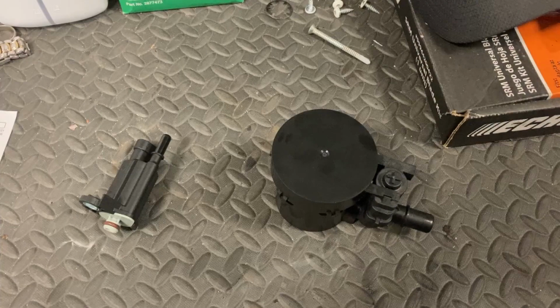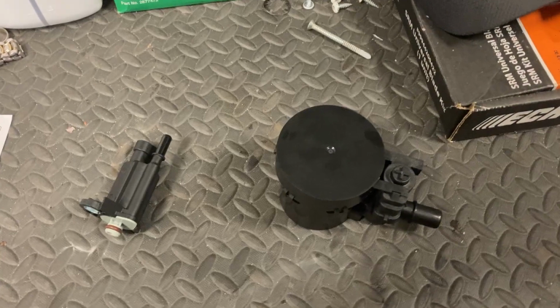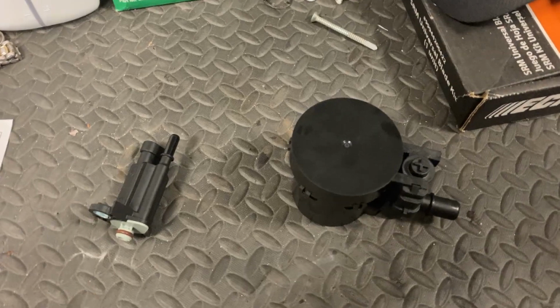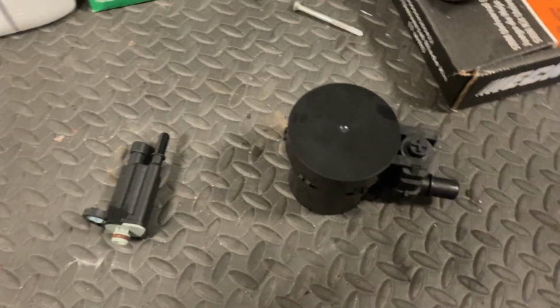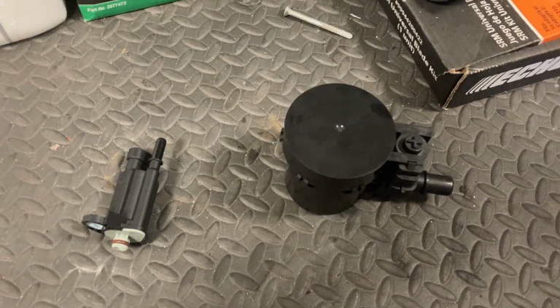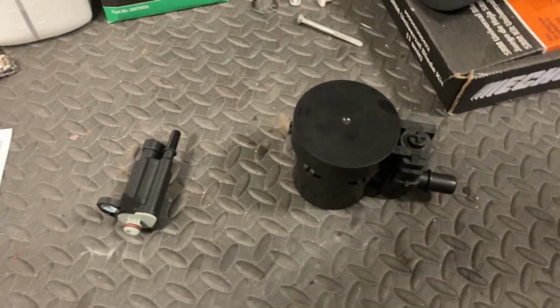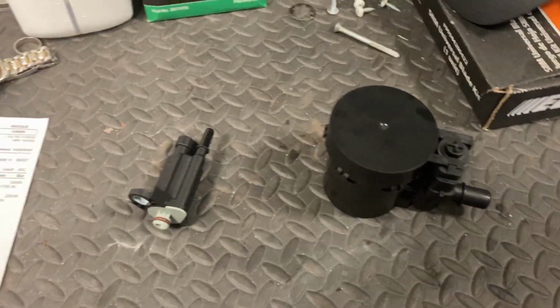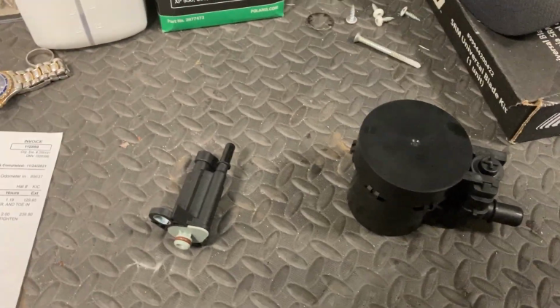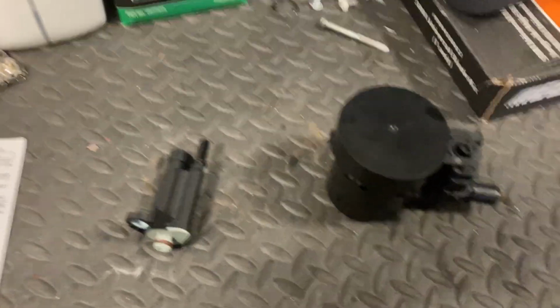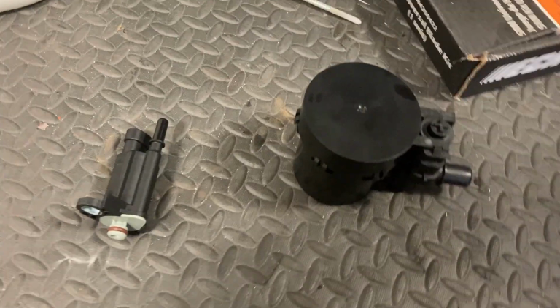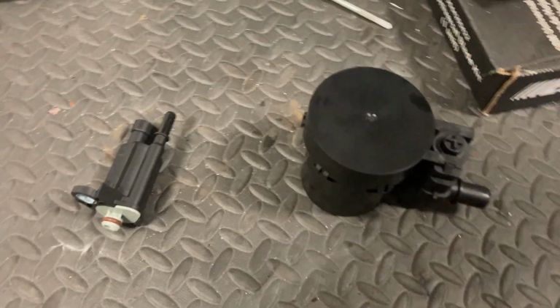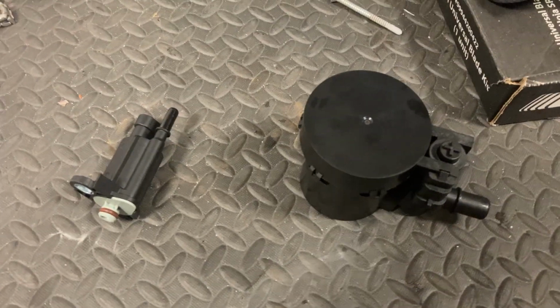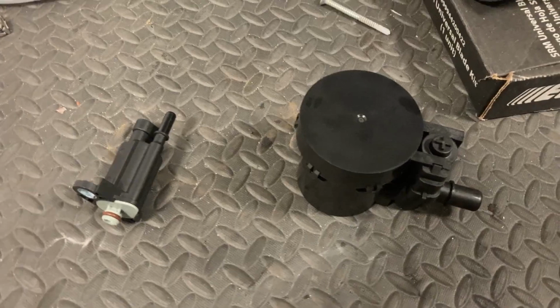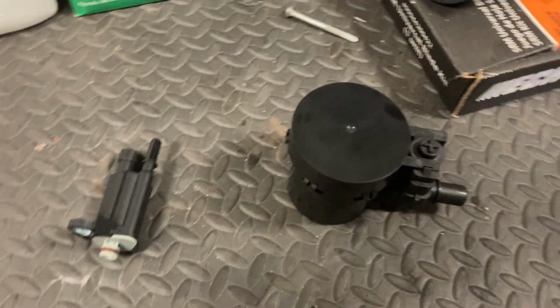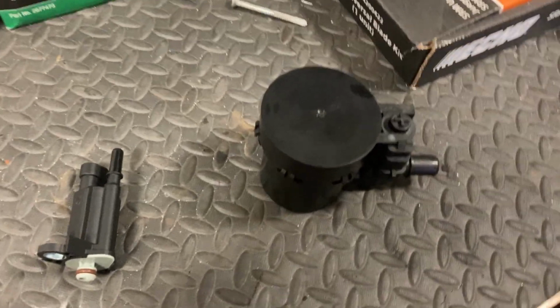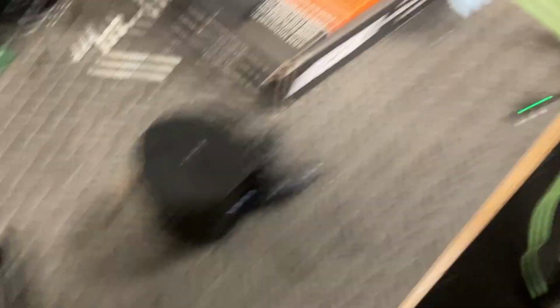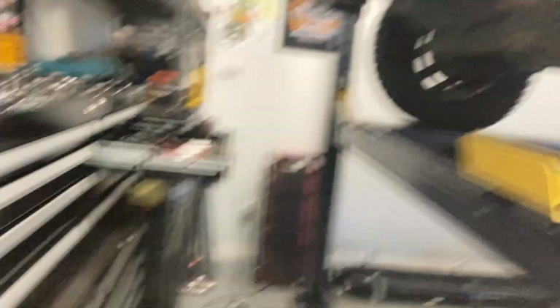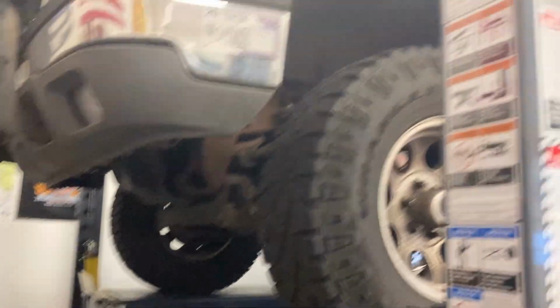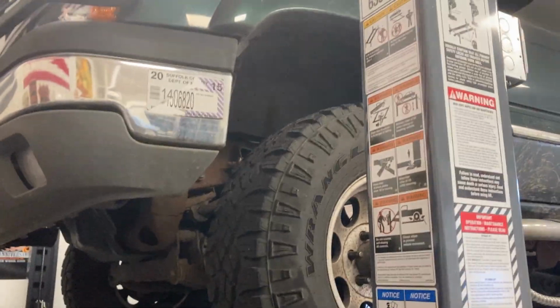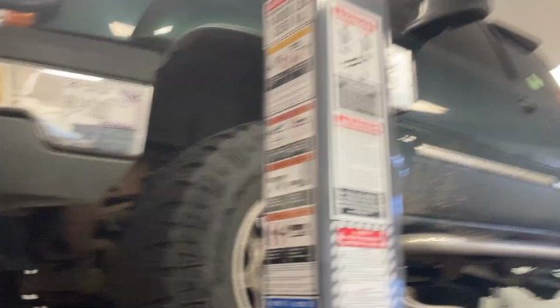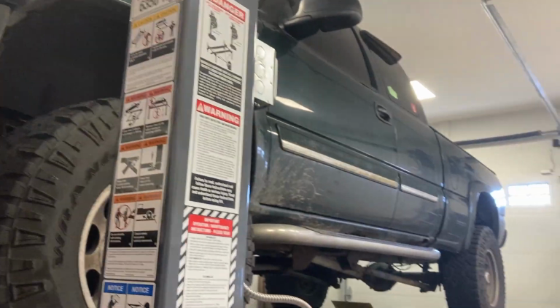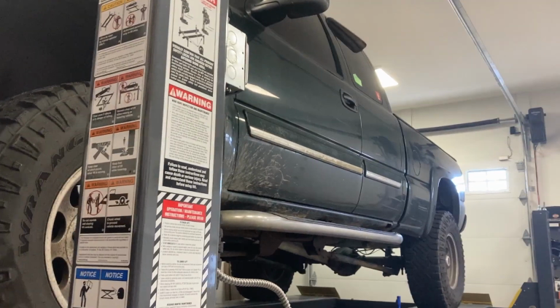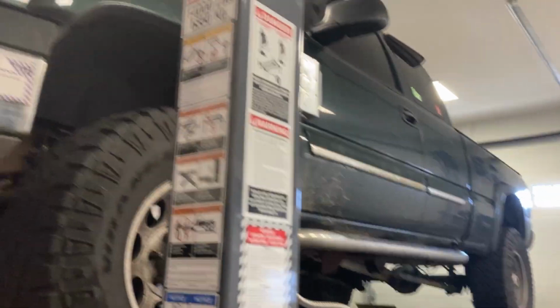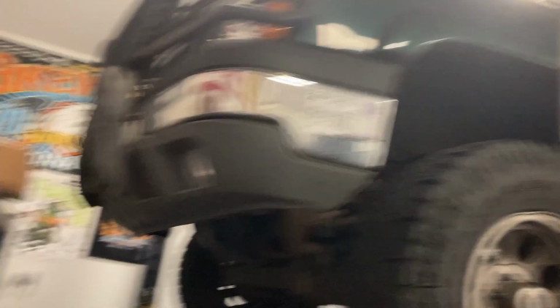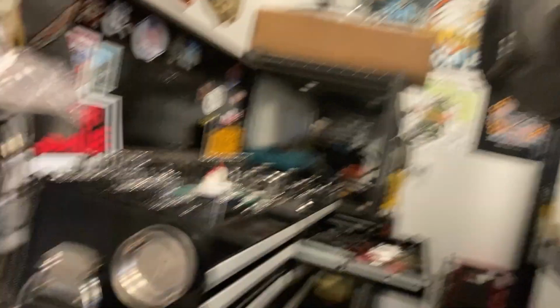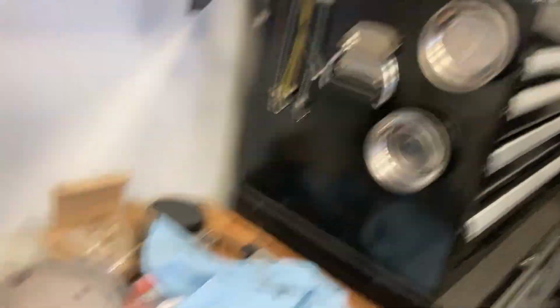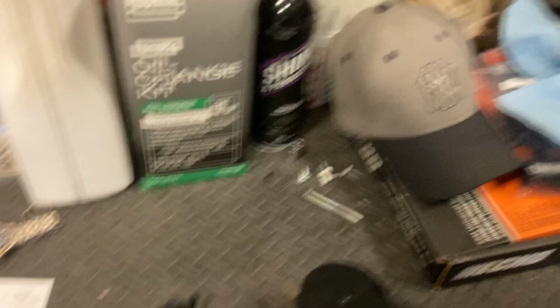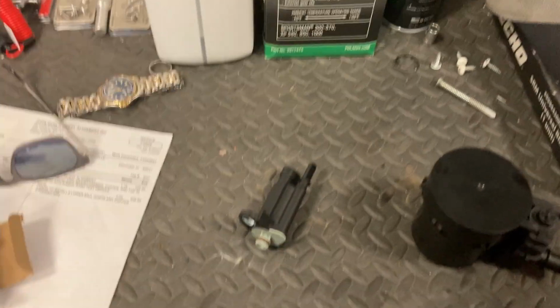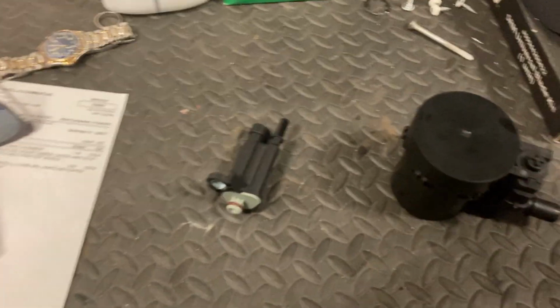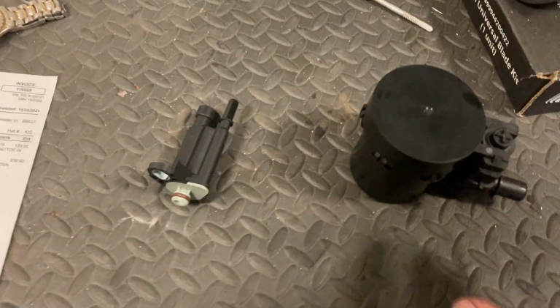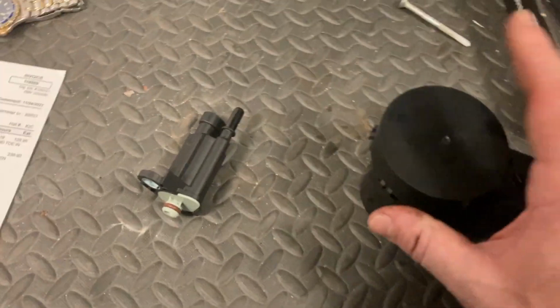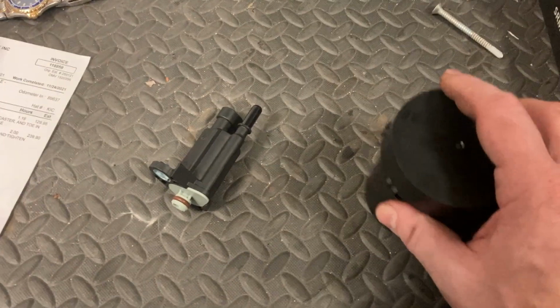Hey everybody, welcome to Cards Crafts and Drafts. I've been getting an error code P0442 on my 2005 Silverado which has to do with the EVAP system.